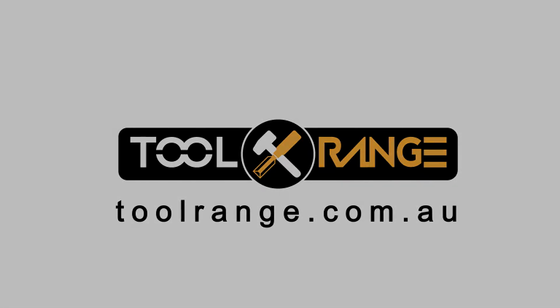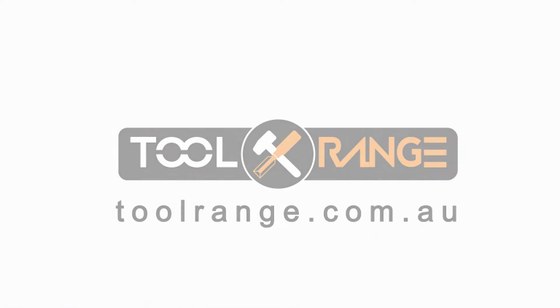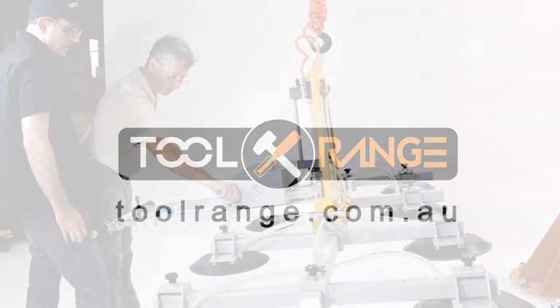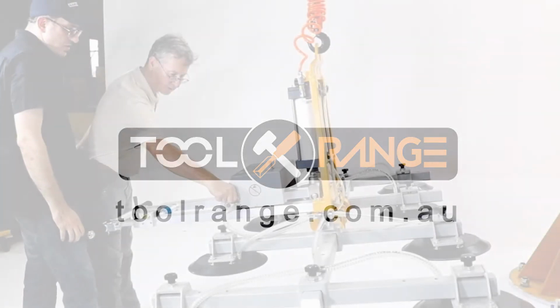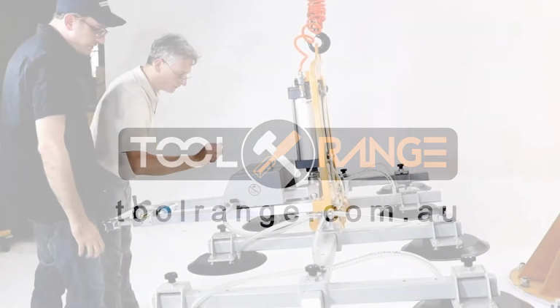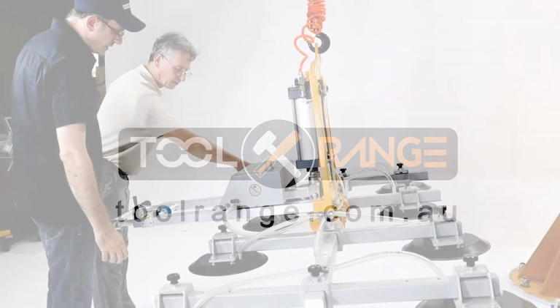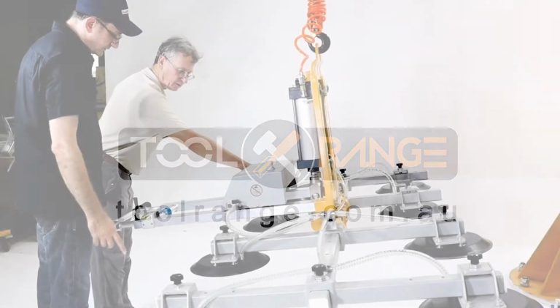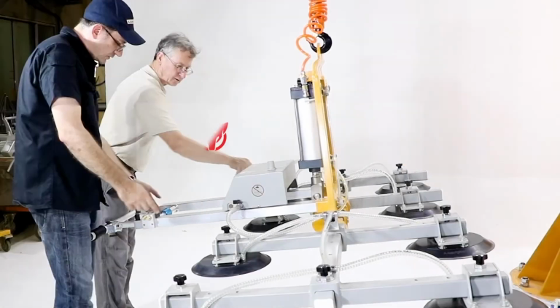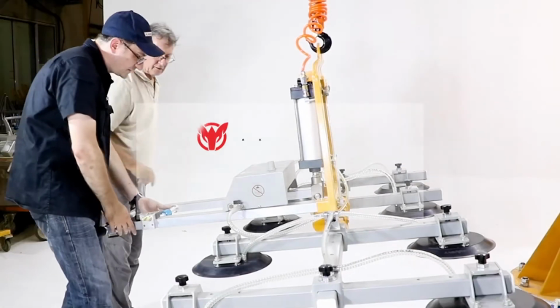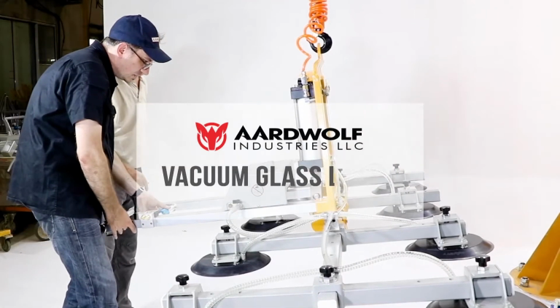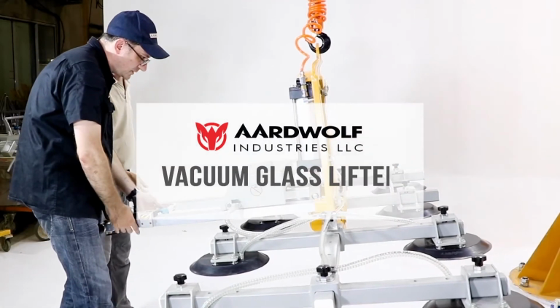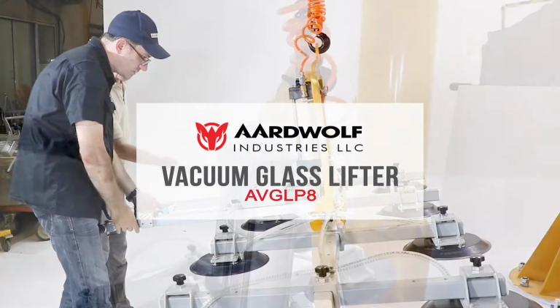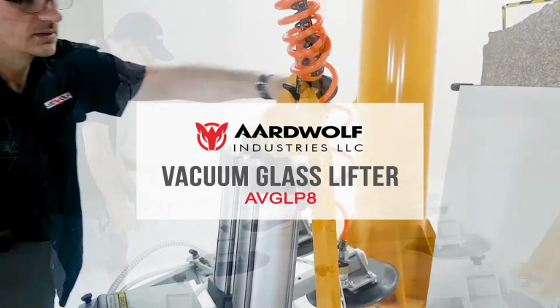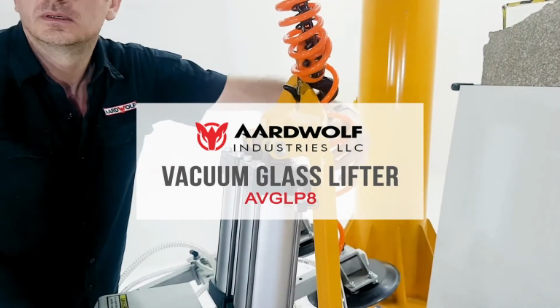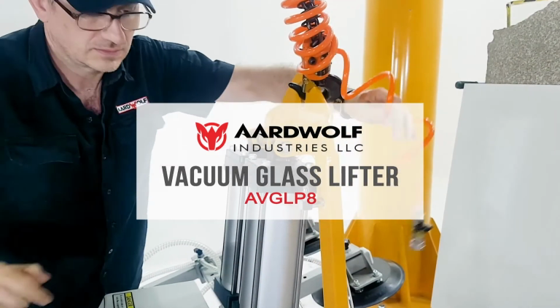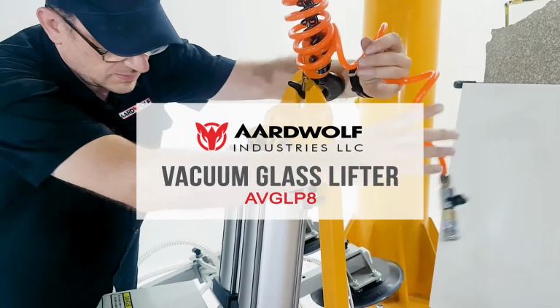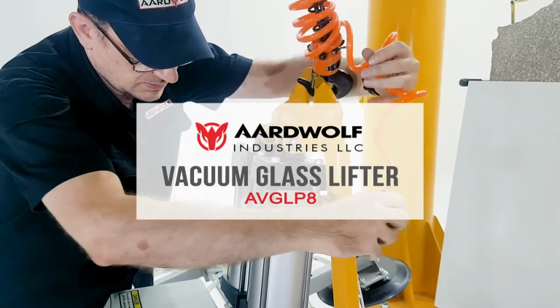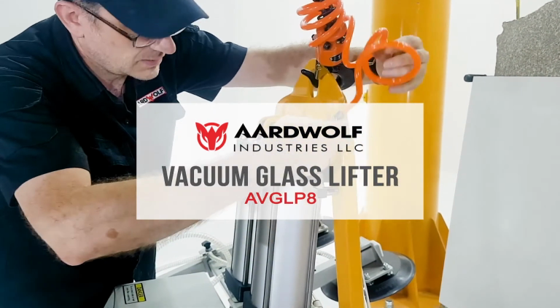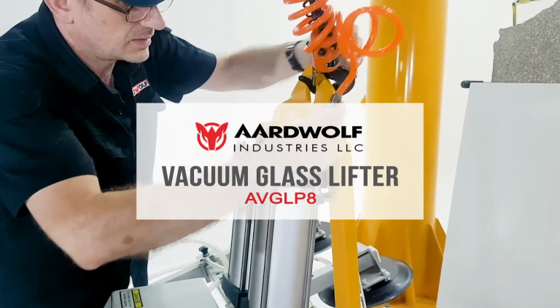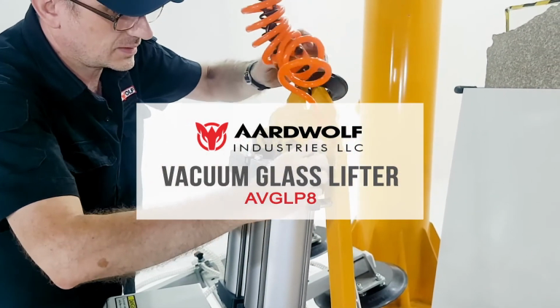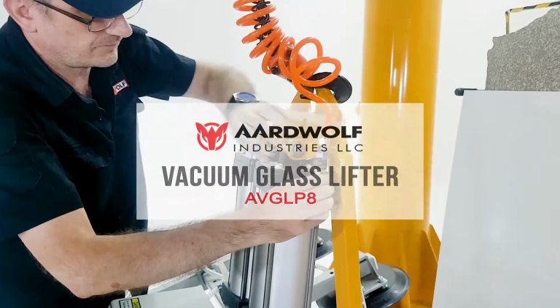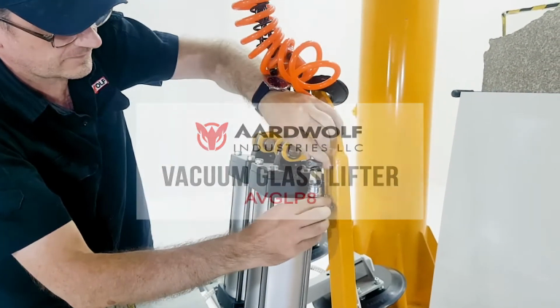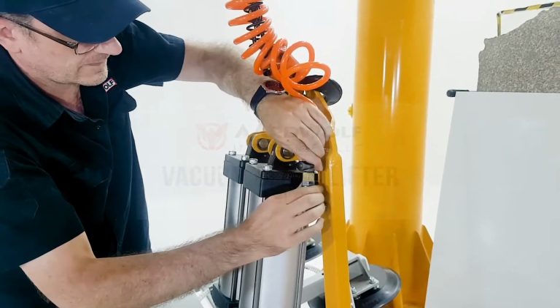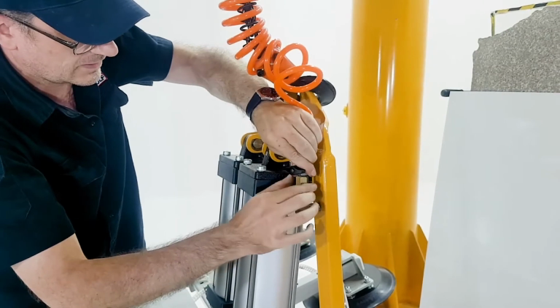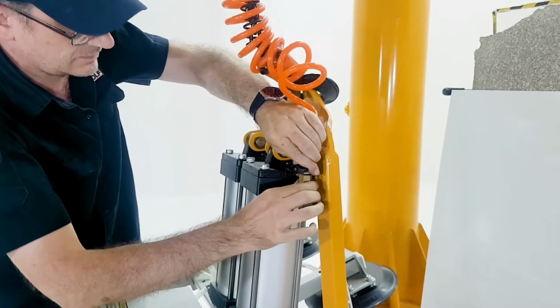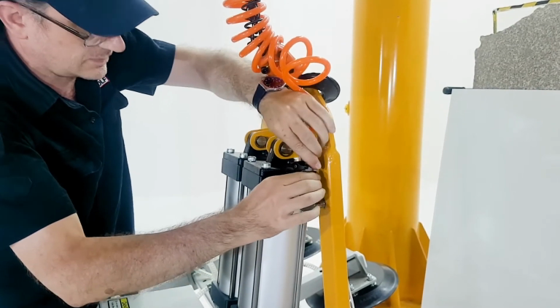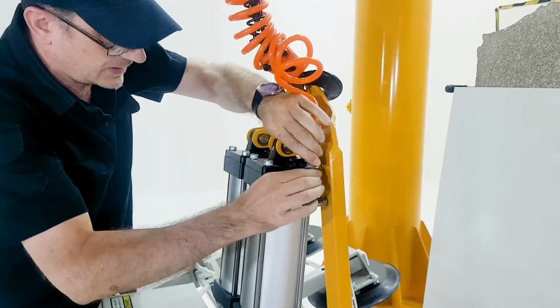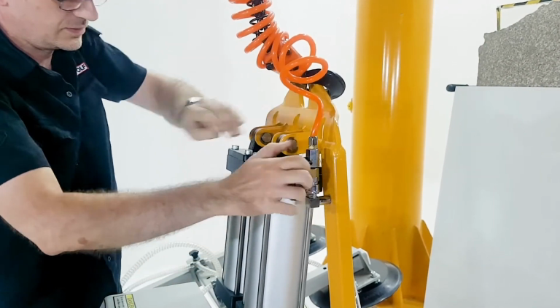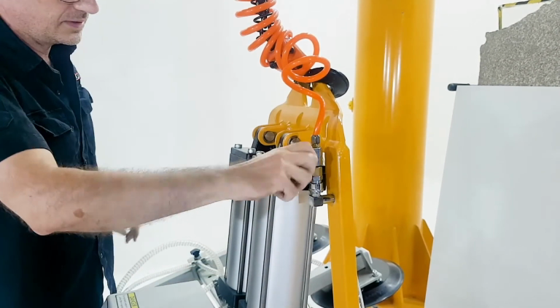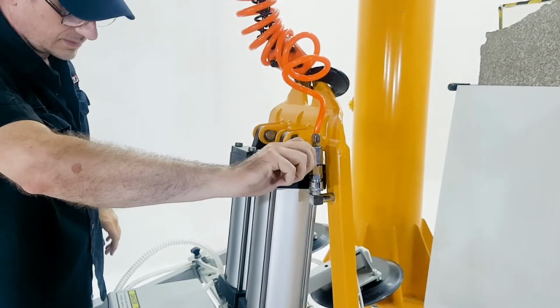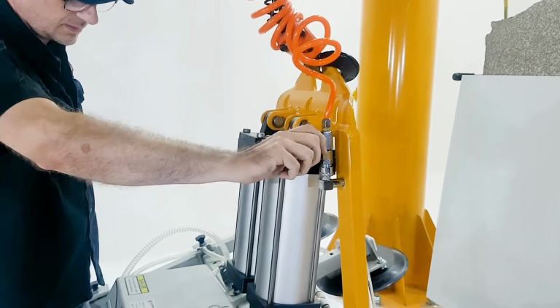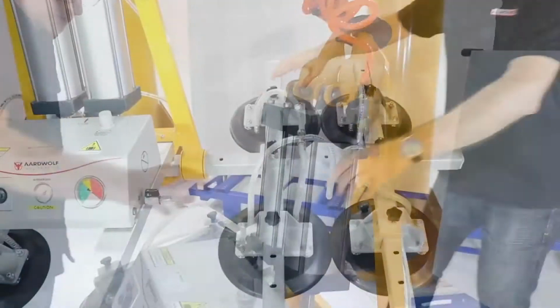The vacuum lifter AVGLP8 is designed to lift porcelain, glass, thin sheet metal, and other materials with a smooth, non-porous surface. Featuring rugged construction with the ability to lift and tilt materials. Powered by compressed air.